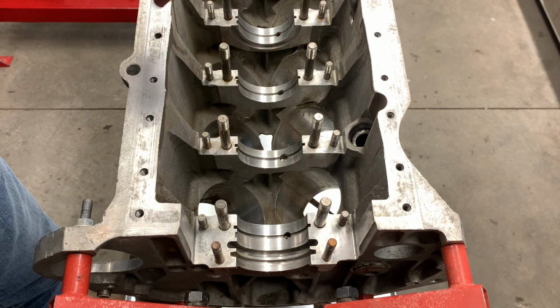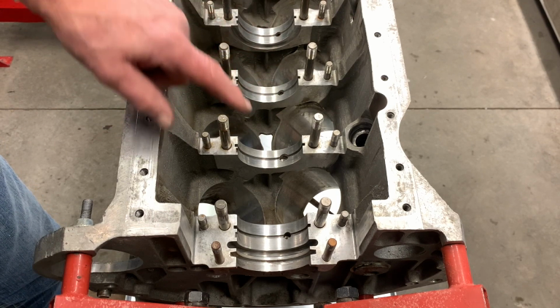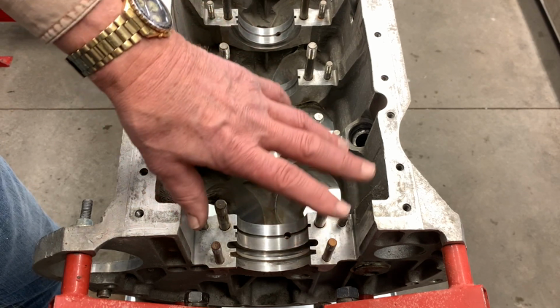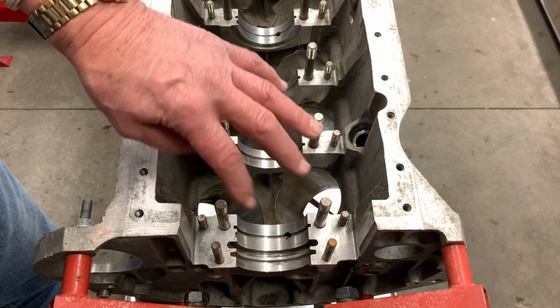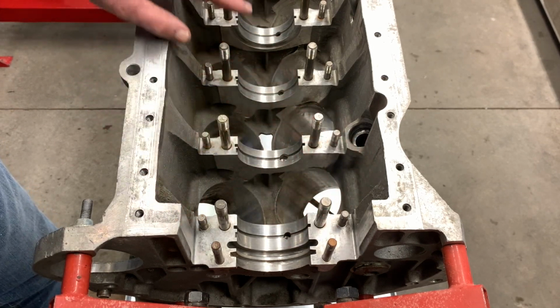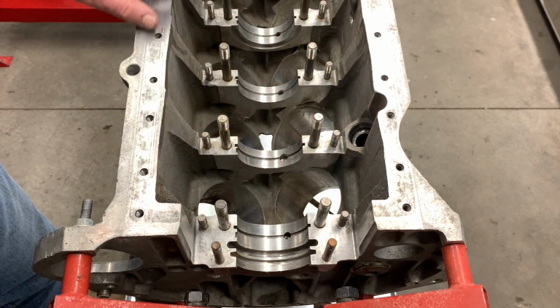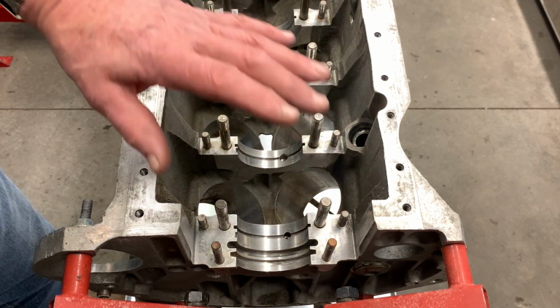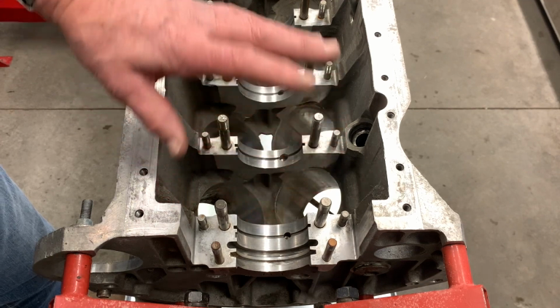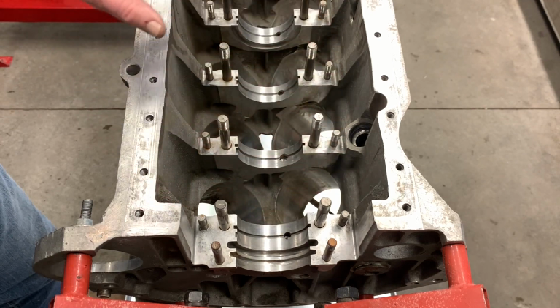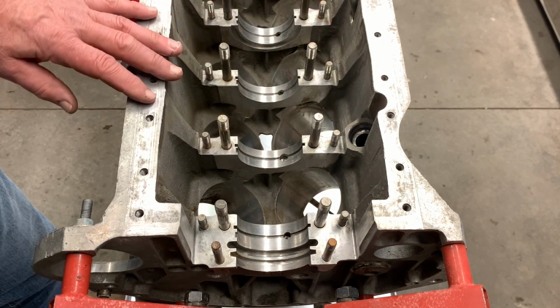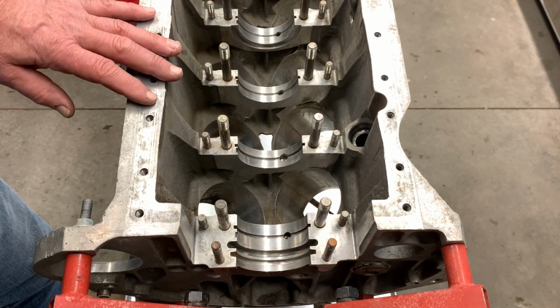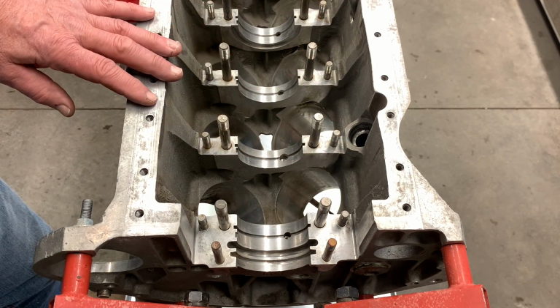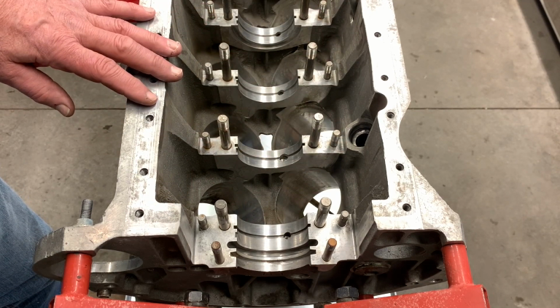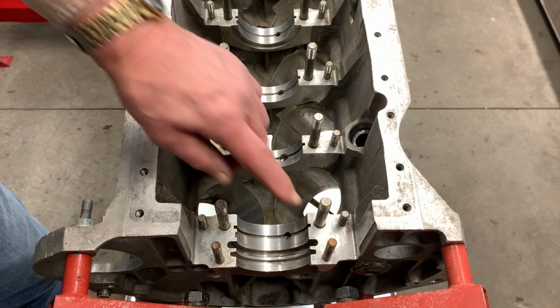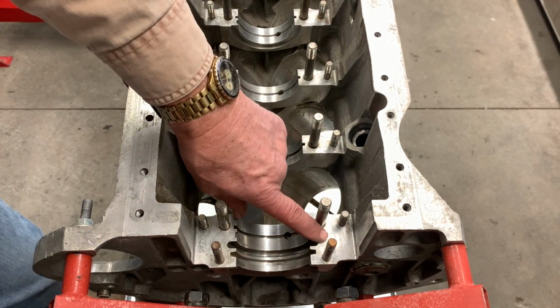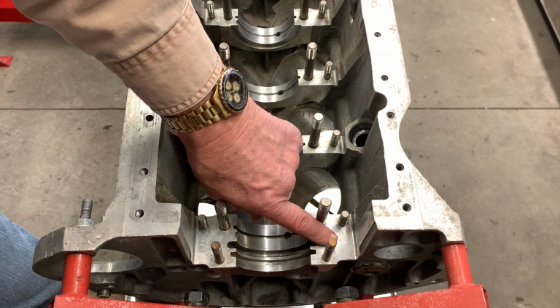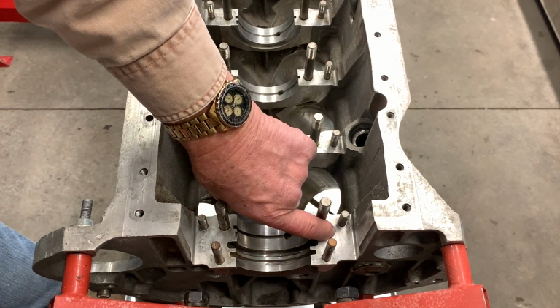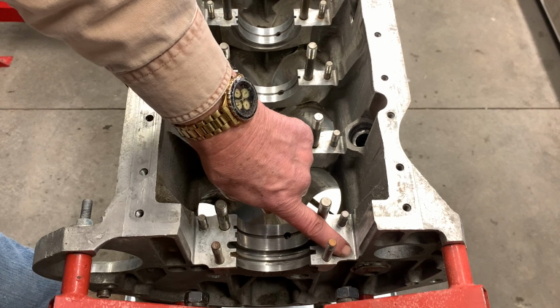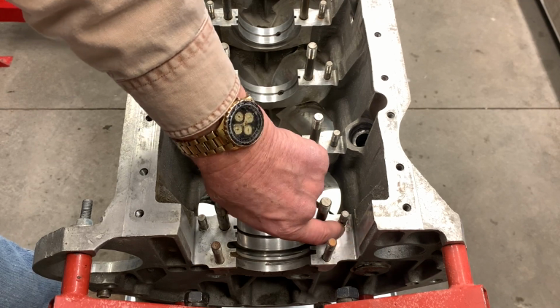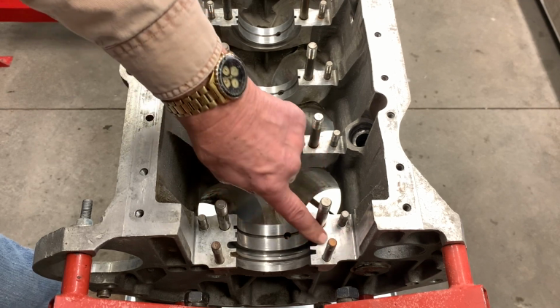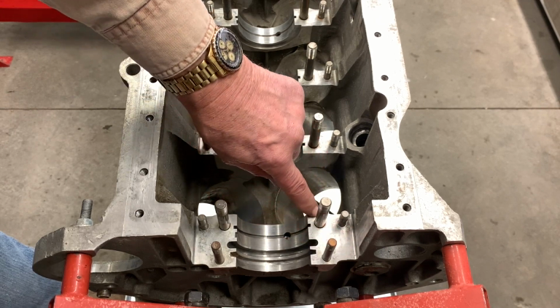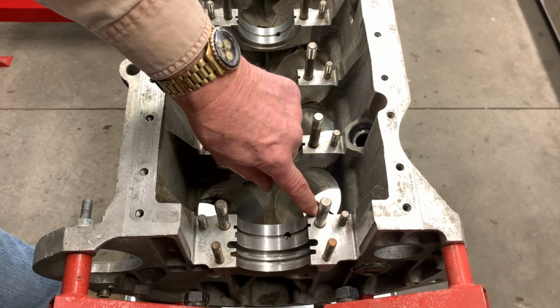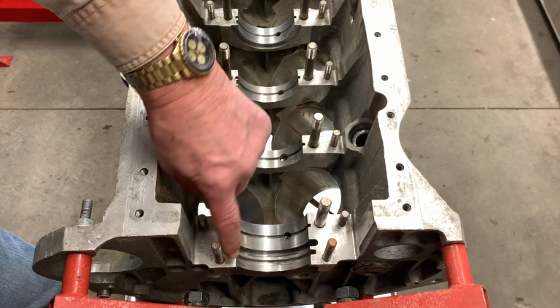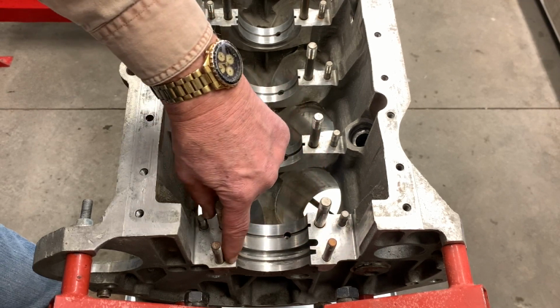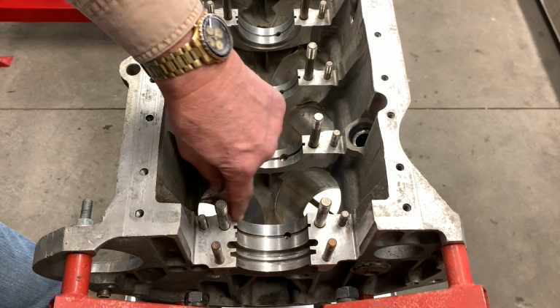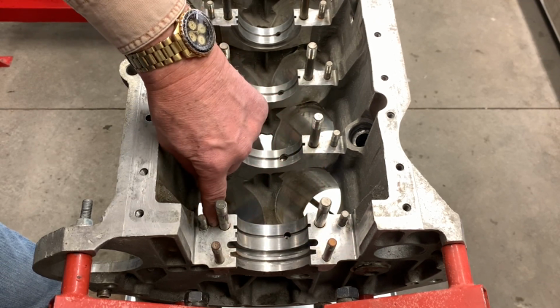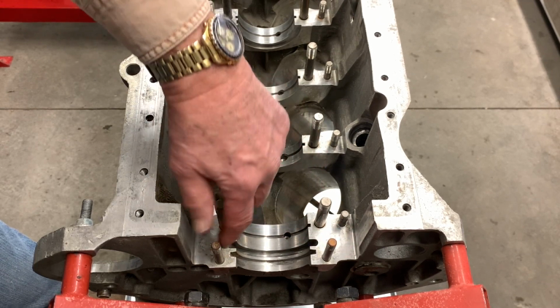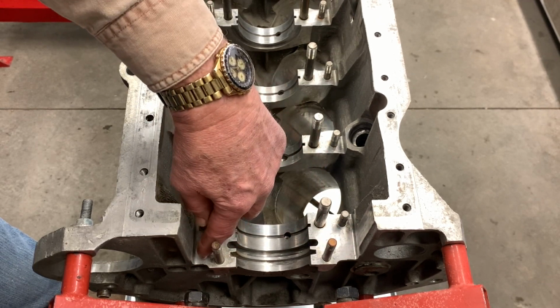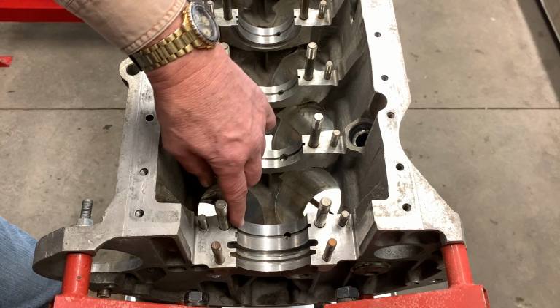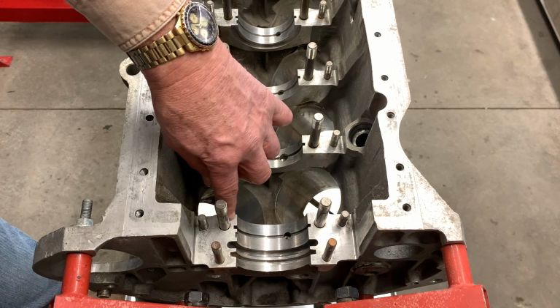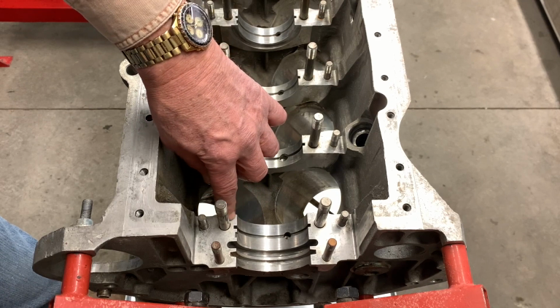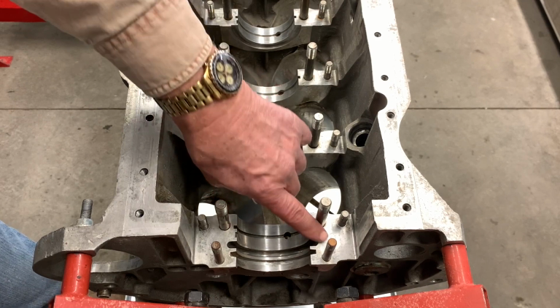You need to make sure there's no dirt in between the bearings and the caps, or the block and the caps — dirt would space the cap up away from the block. You need to make absolutely certain that these bosses here are completely clean.